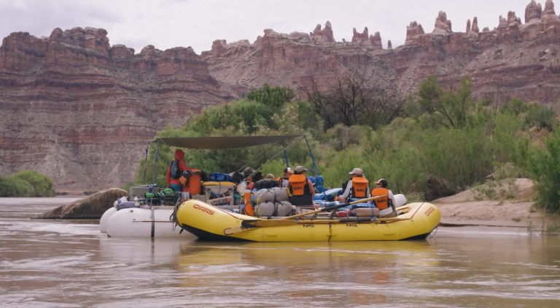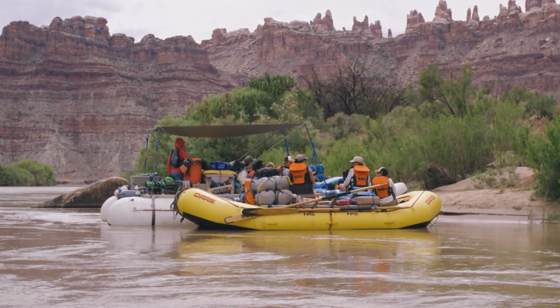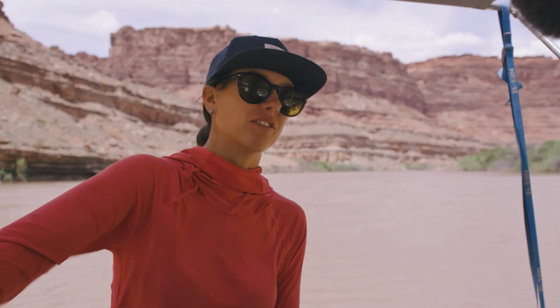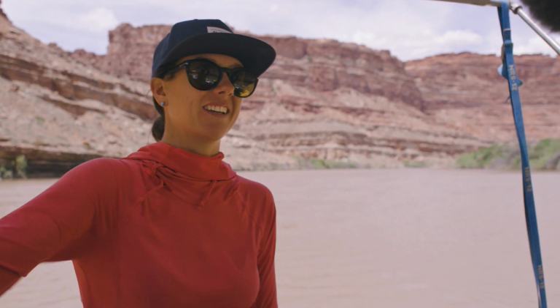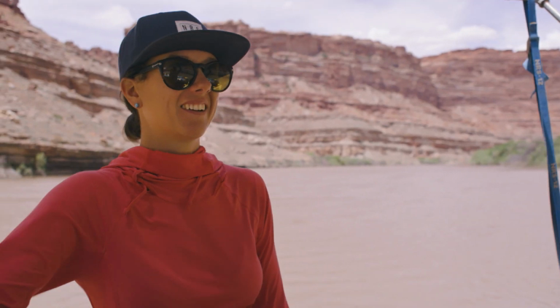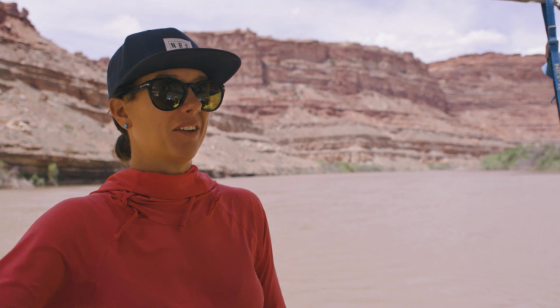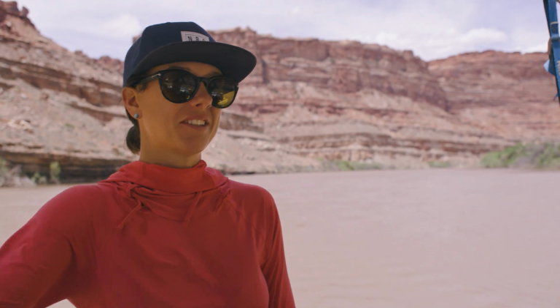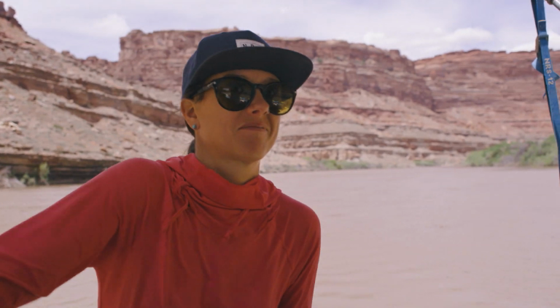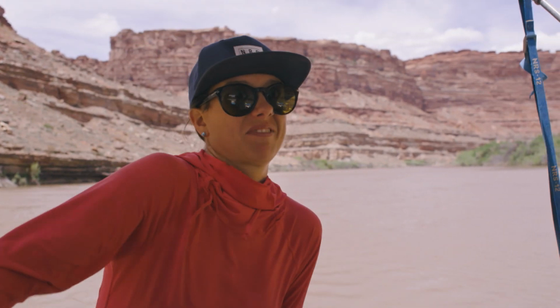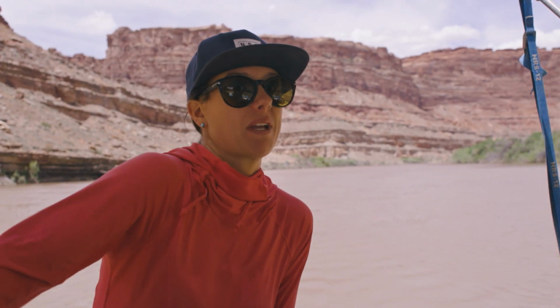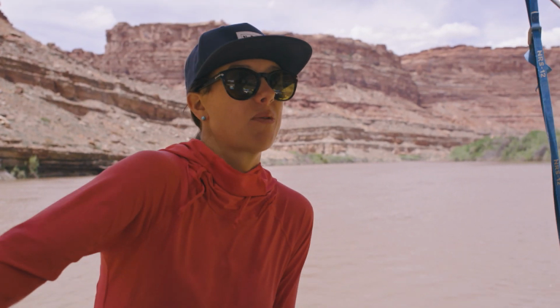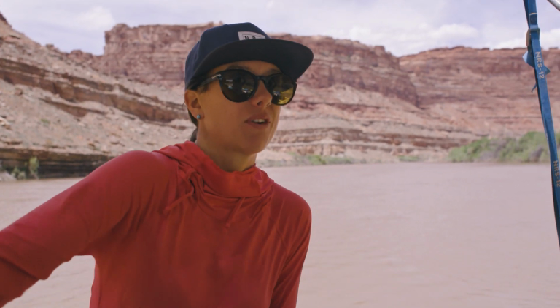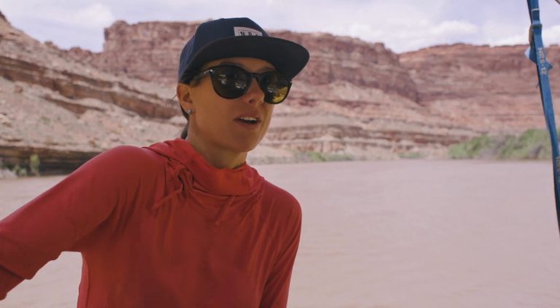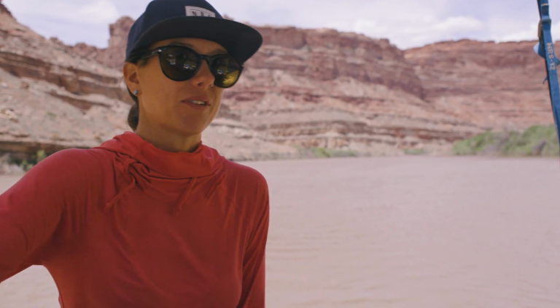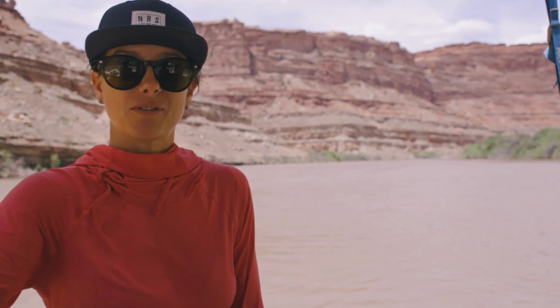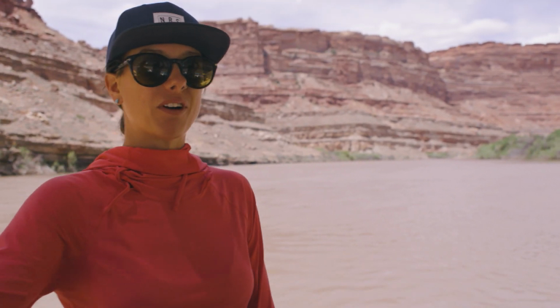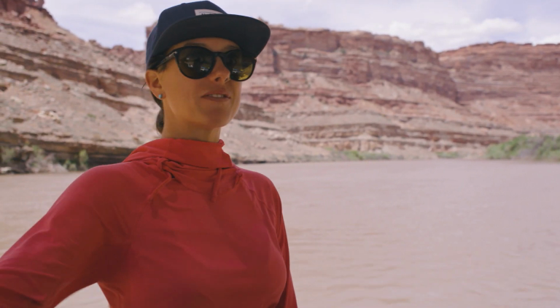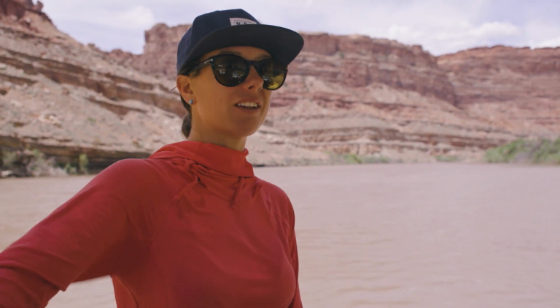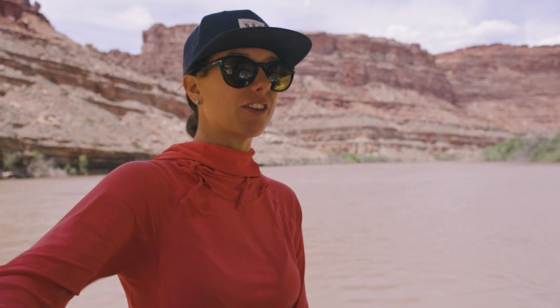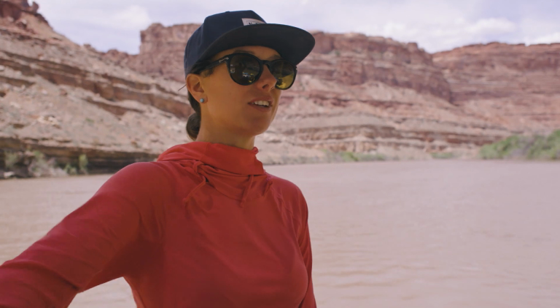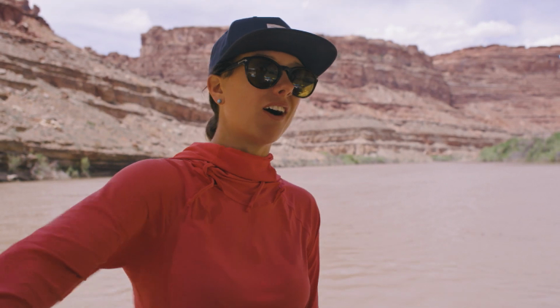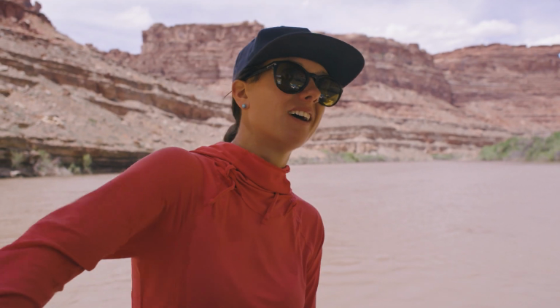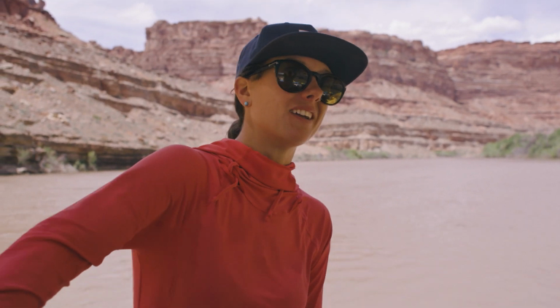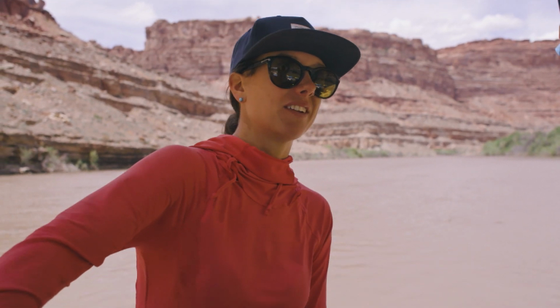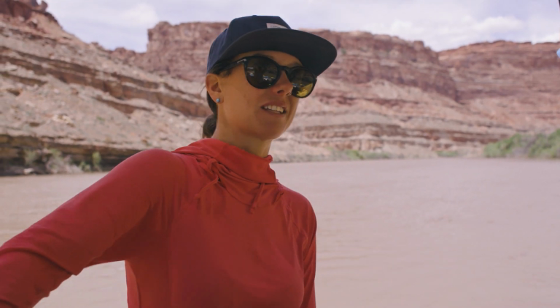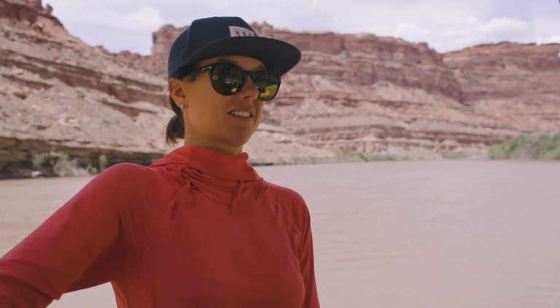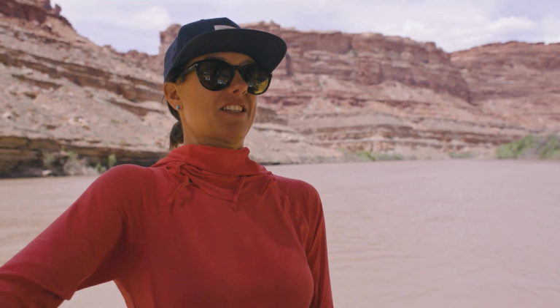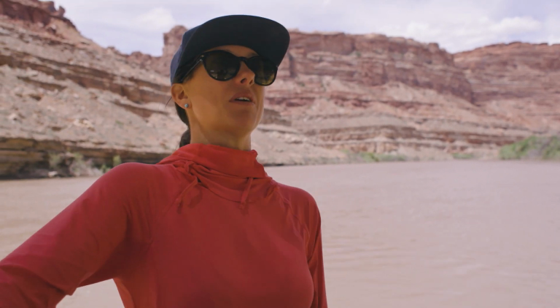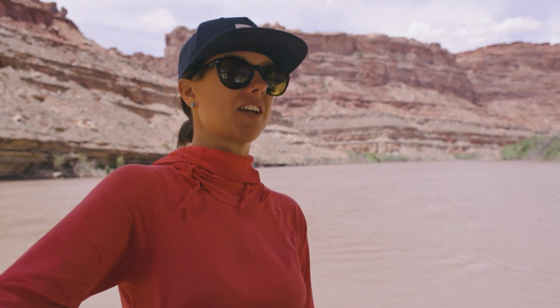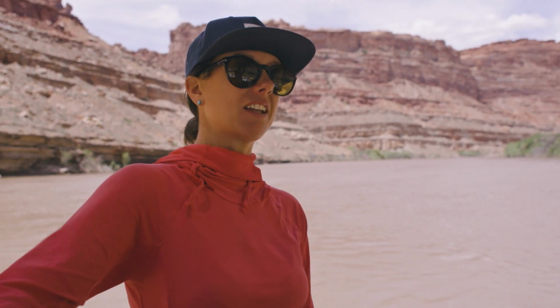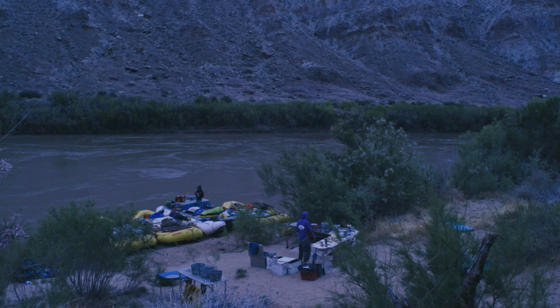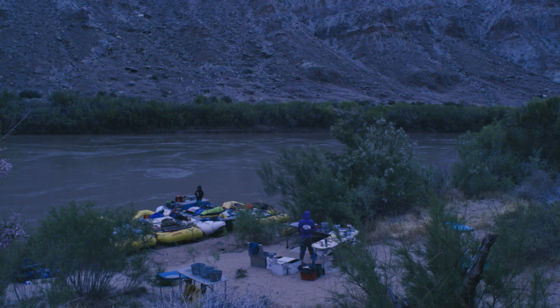It's definitely nerve-wracking. It's some of the biggest whitewater in North America. We run waves out here that are 30 feet tall. It's enormous — unlike anything I've ever seen.